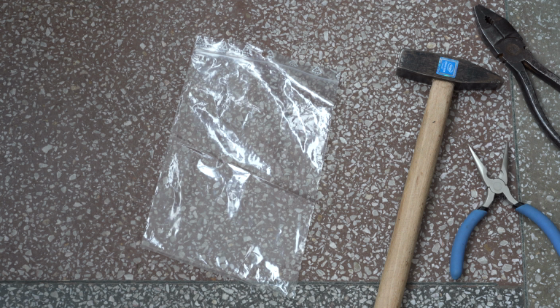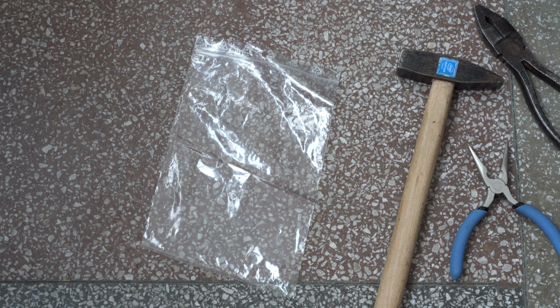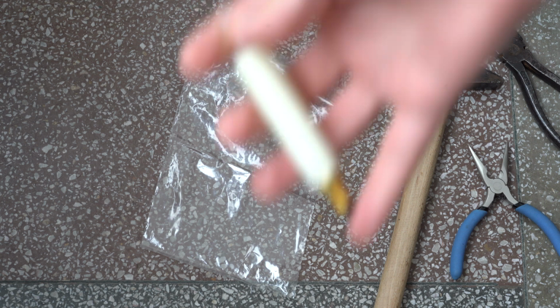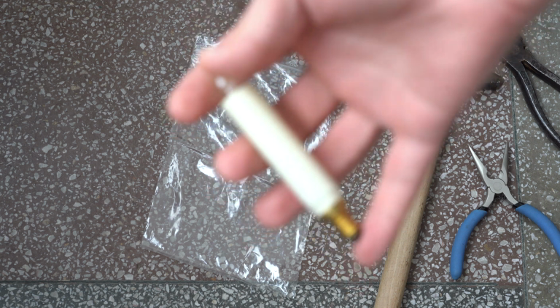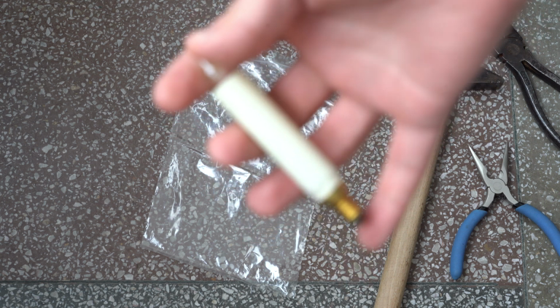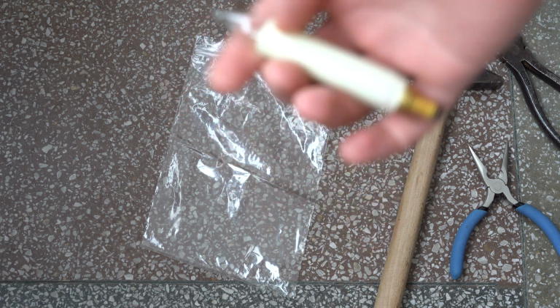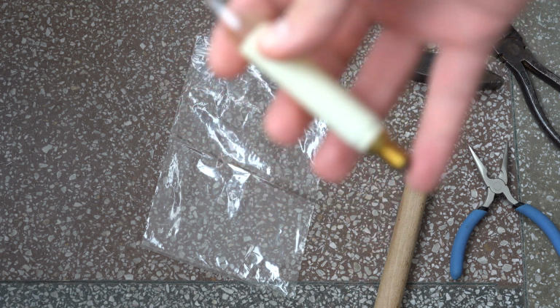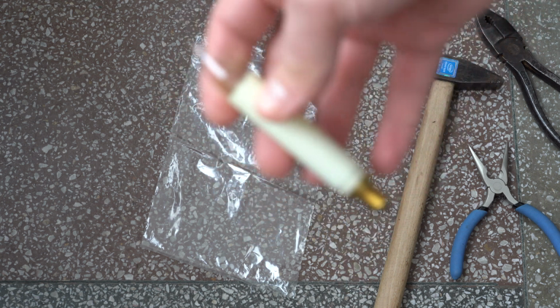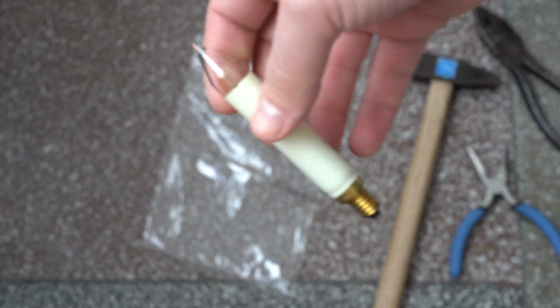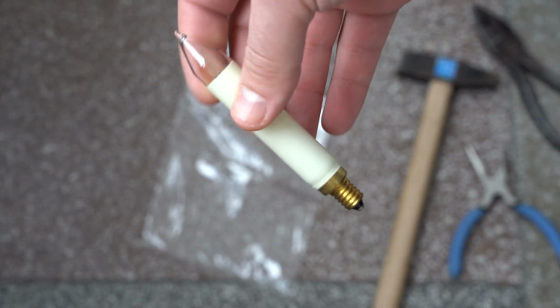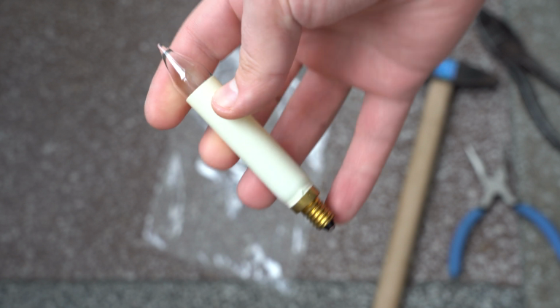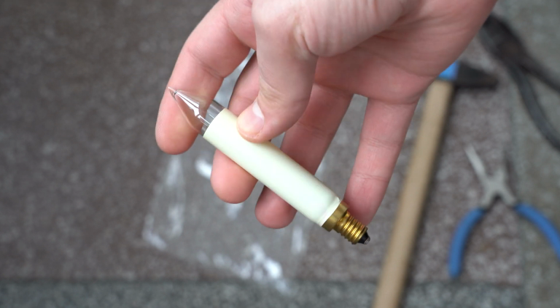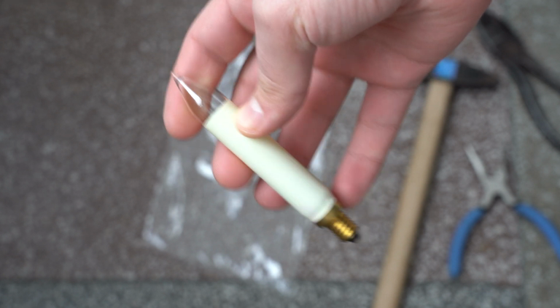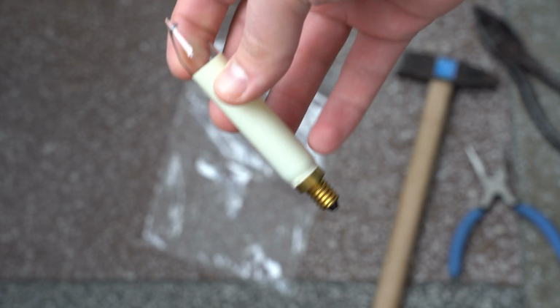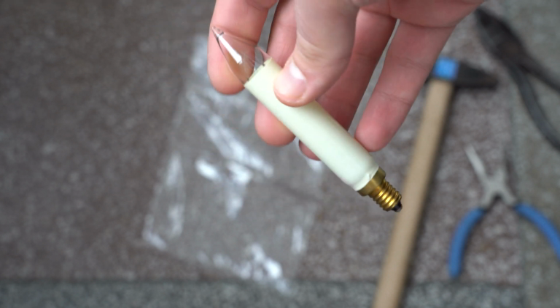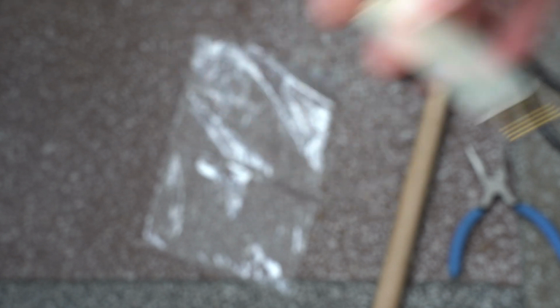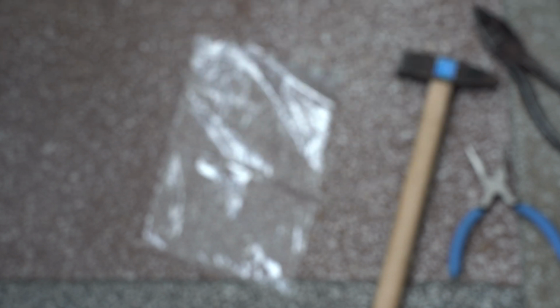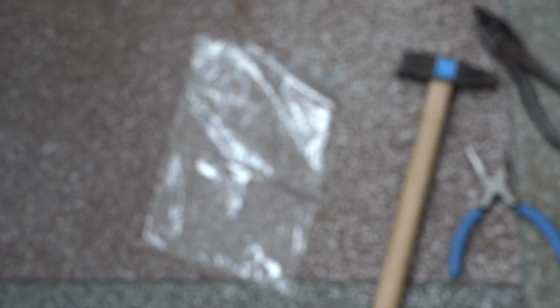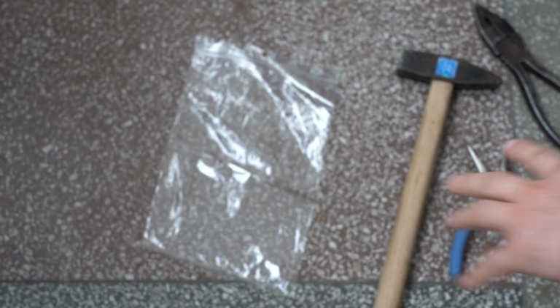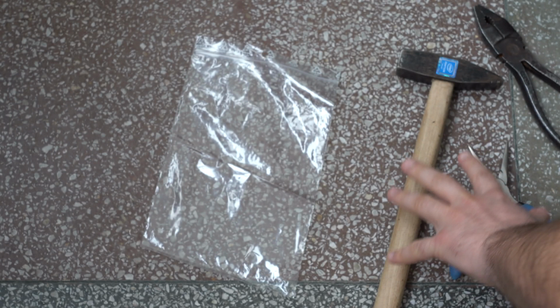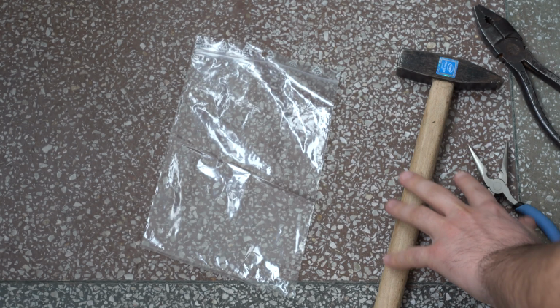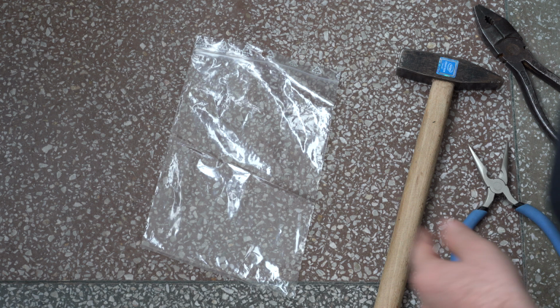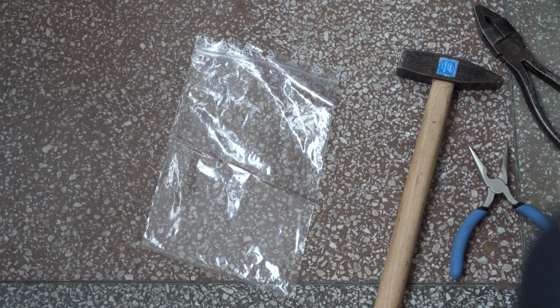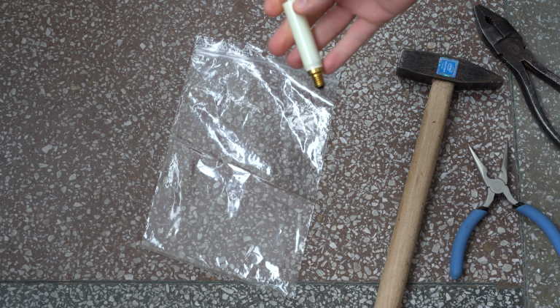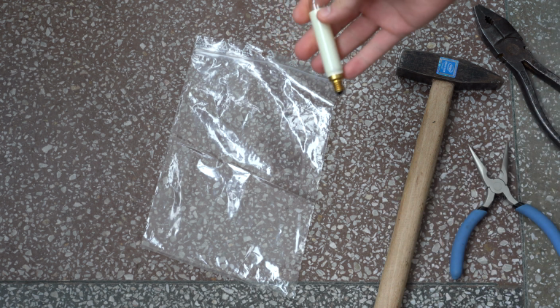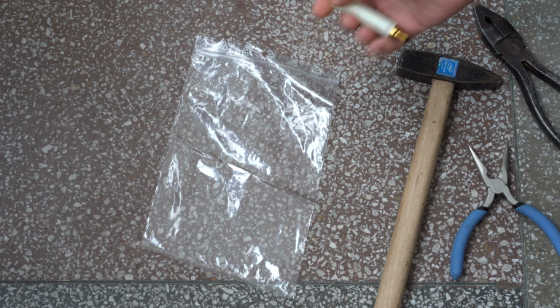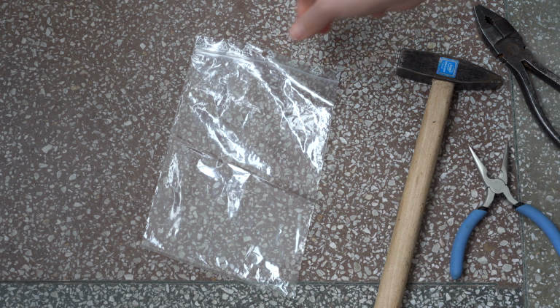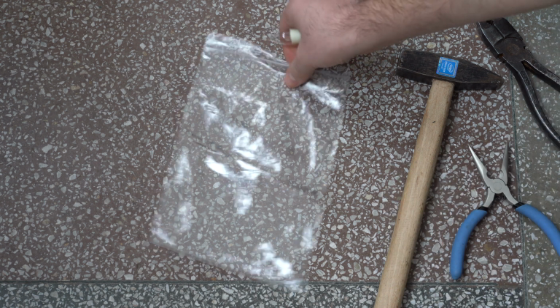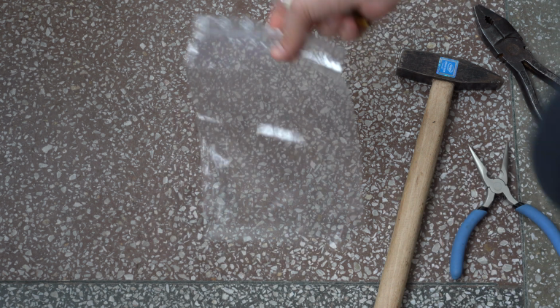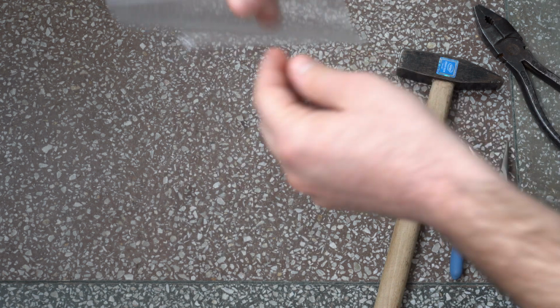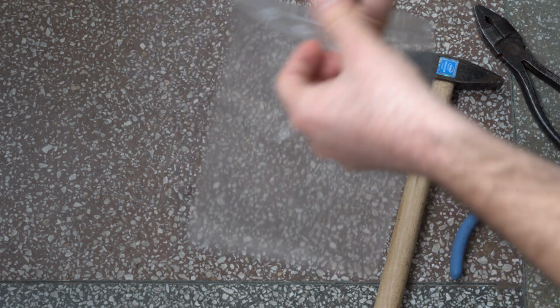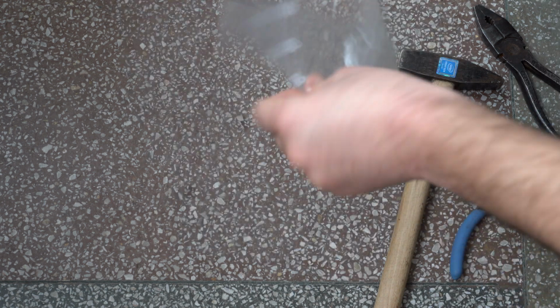Hello again. This is a follow-up to the Christmas lights video, because so many of you were curious to see what's inside one of these bulbs. I prepared my precision tools and I'm going to smash one of these bulbs to see what's inside, so let's get started.